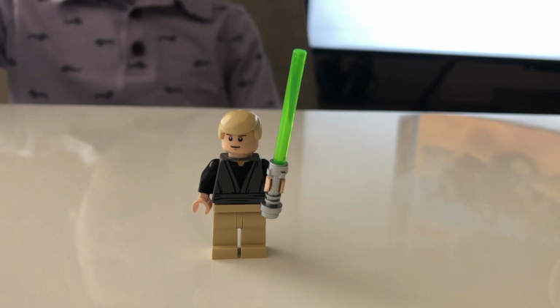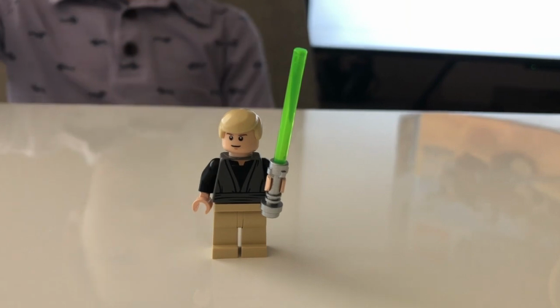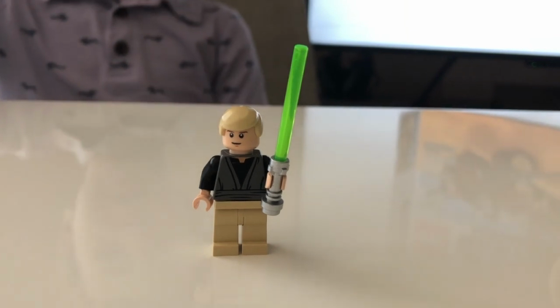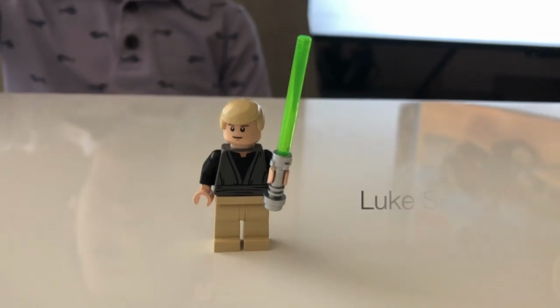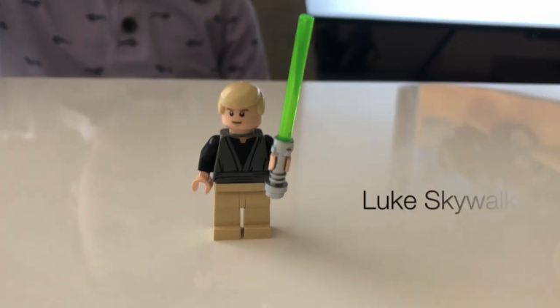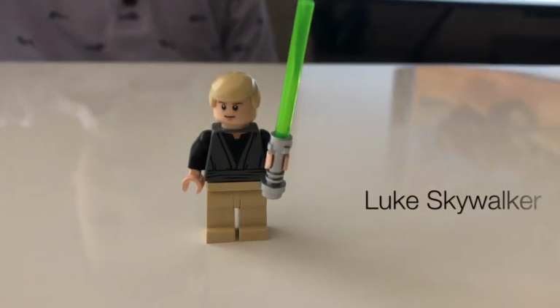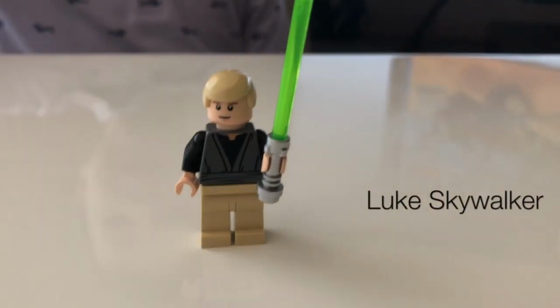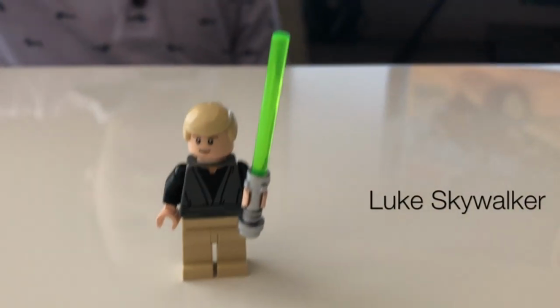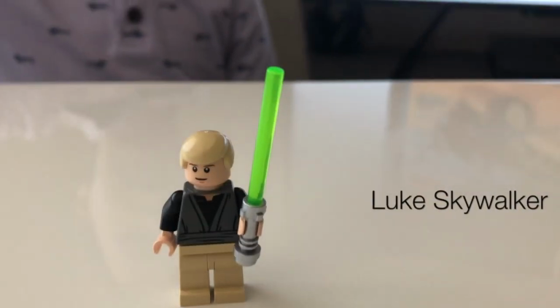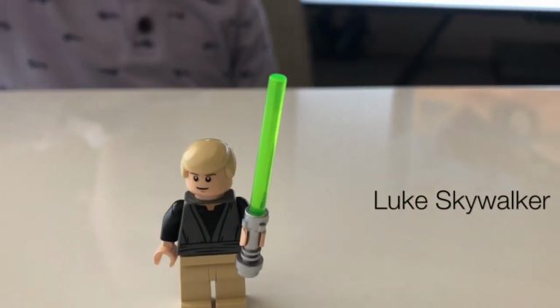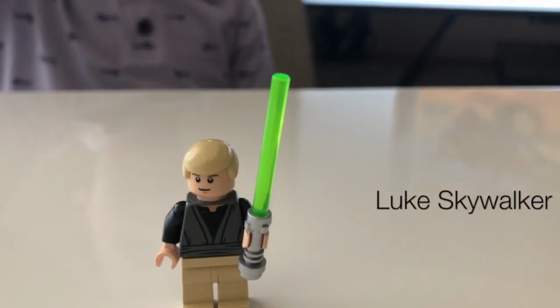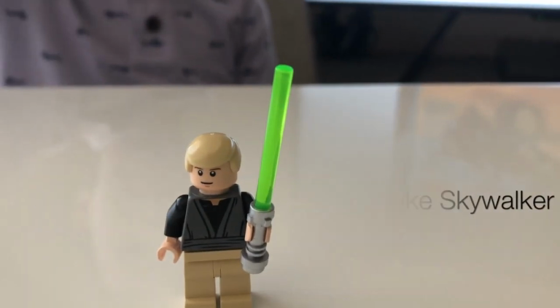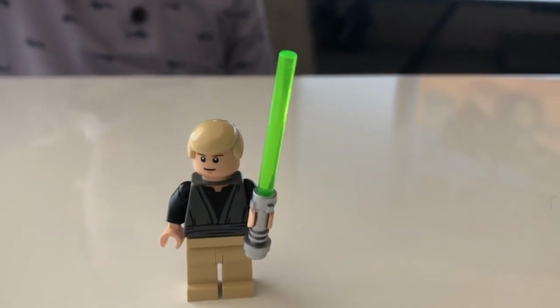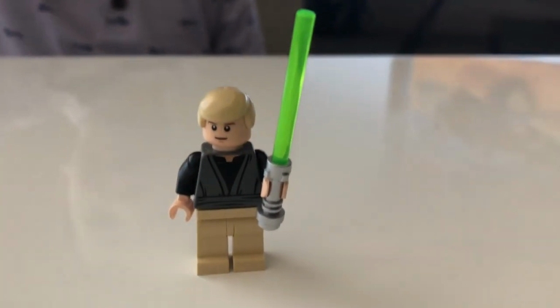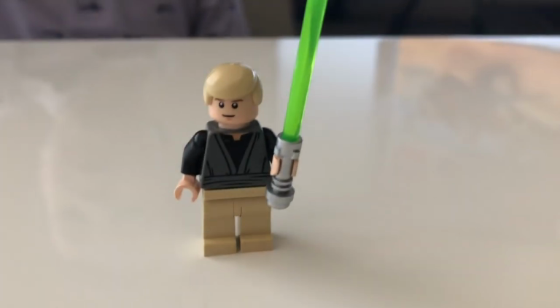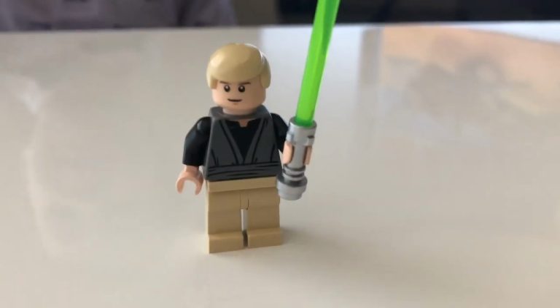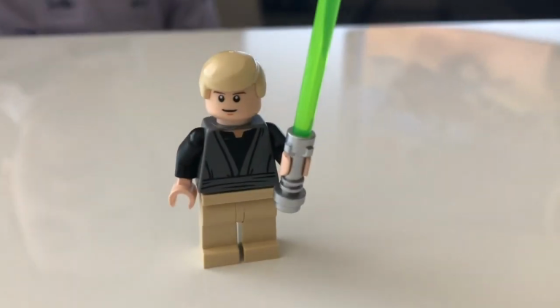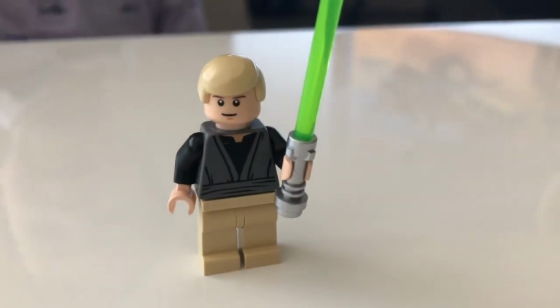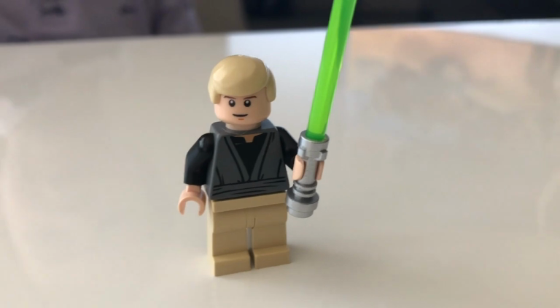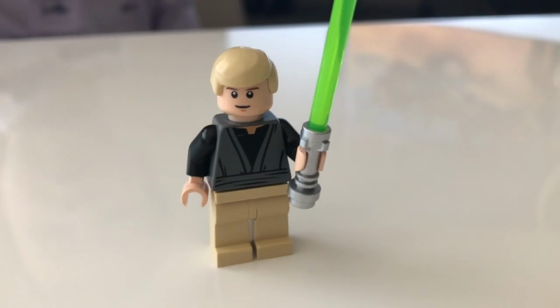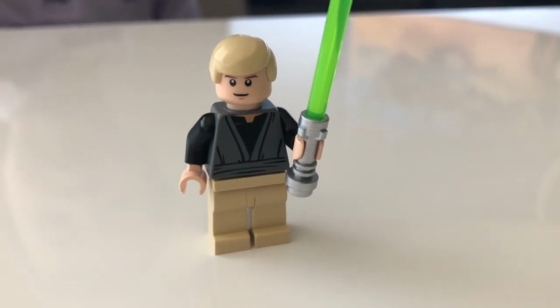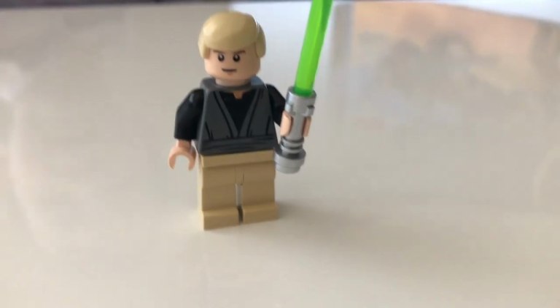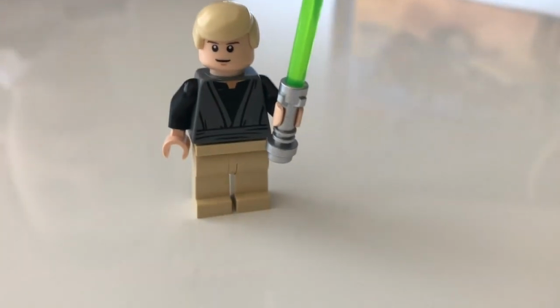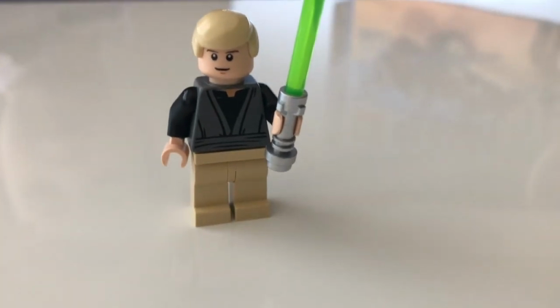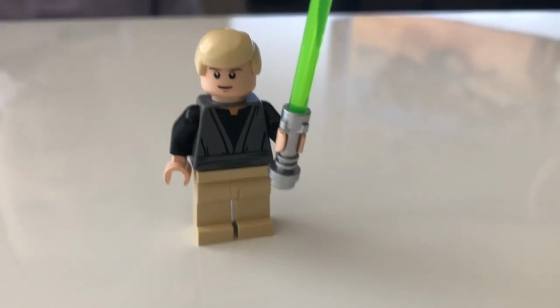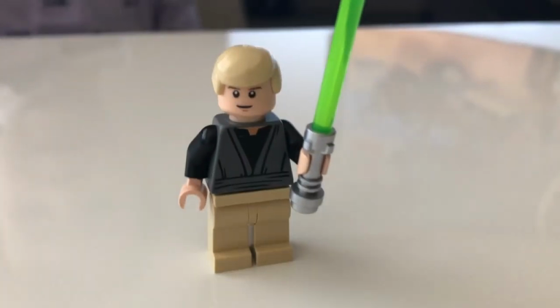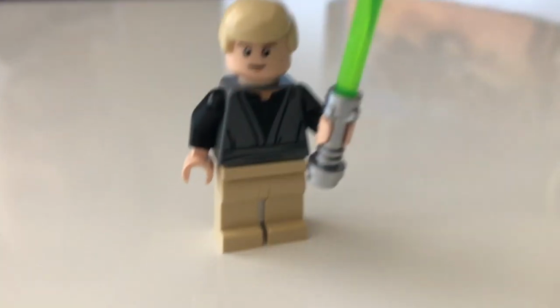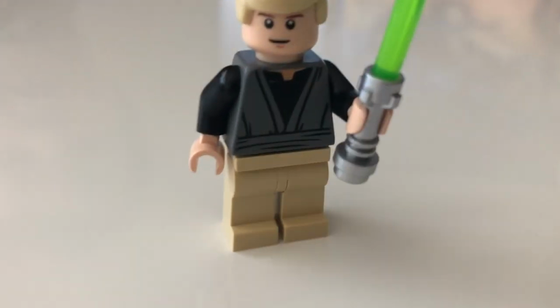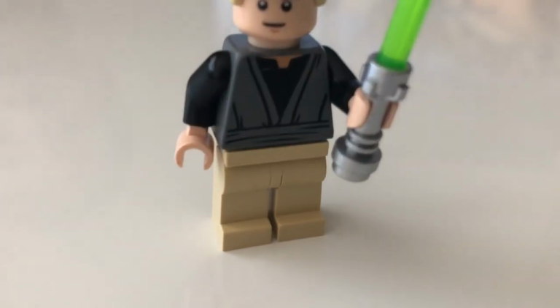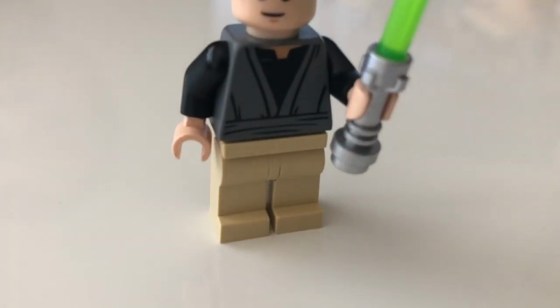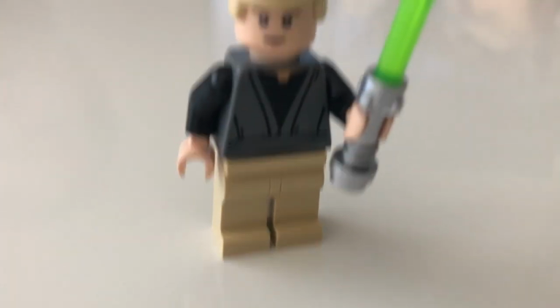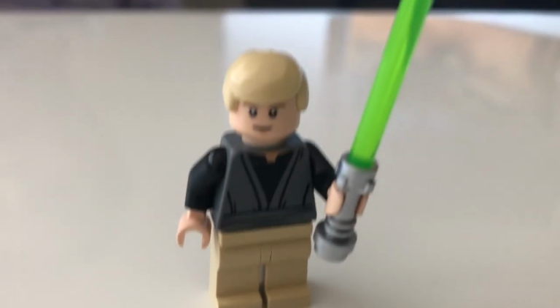Luke Skywalker has a little green lightsaber that you can switch. And Boba Fett's blaster thingy that I just showed you — he has some brown pants and some Jedi clothes.